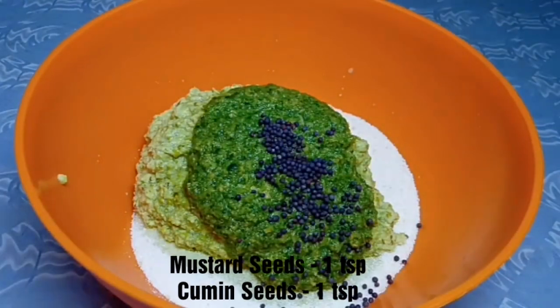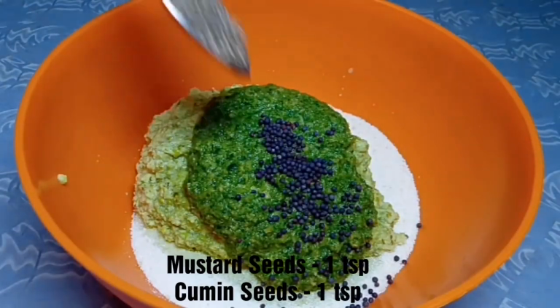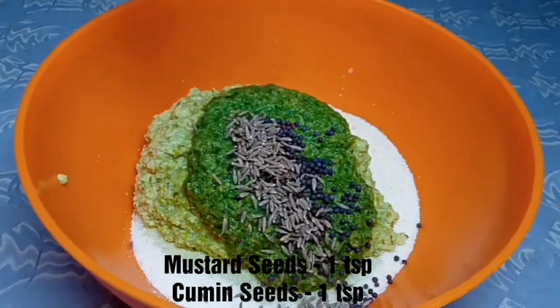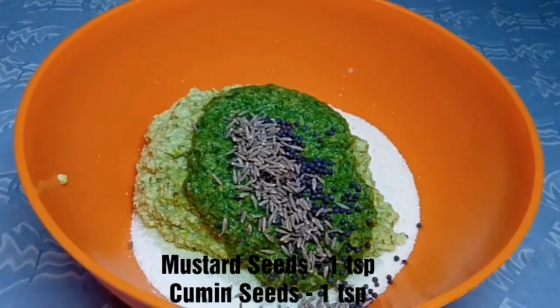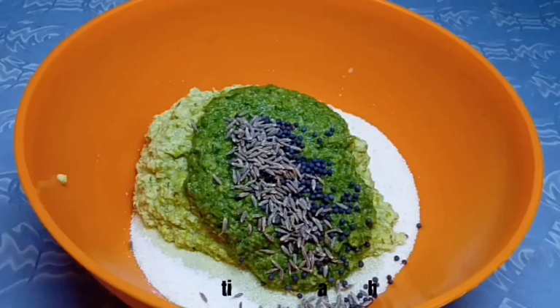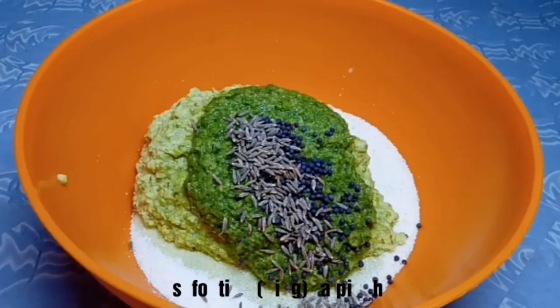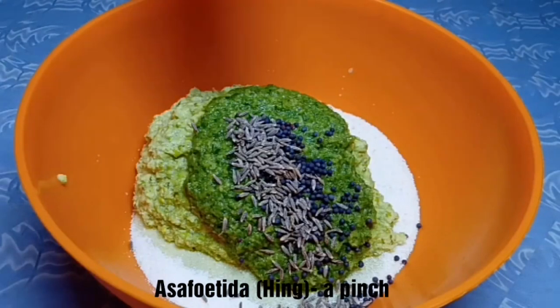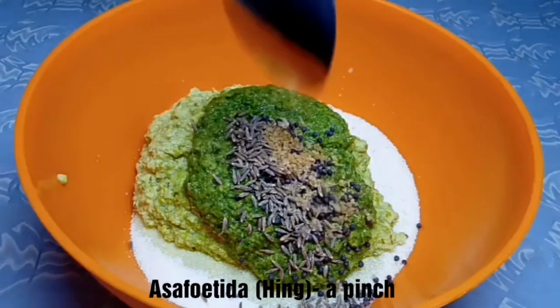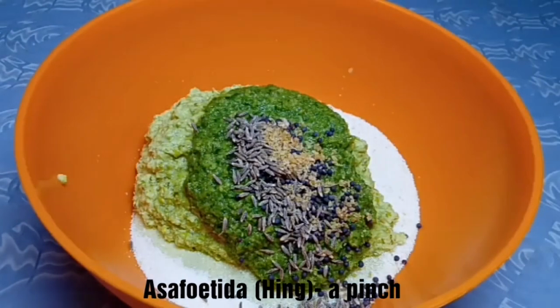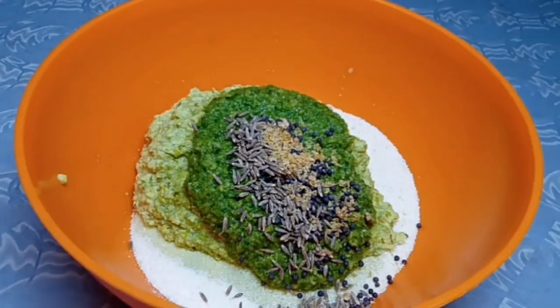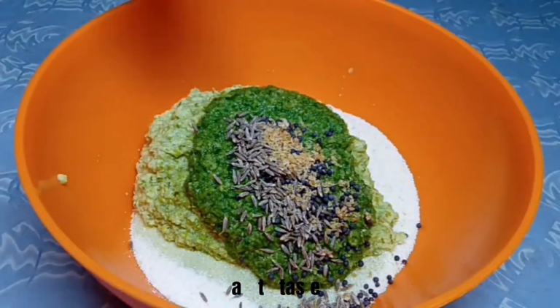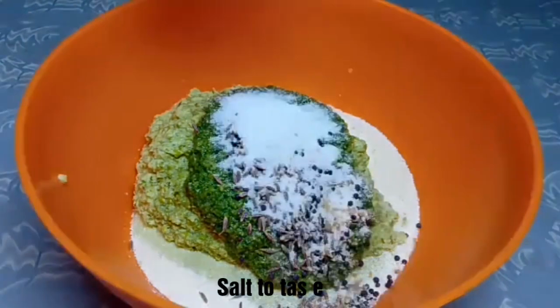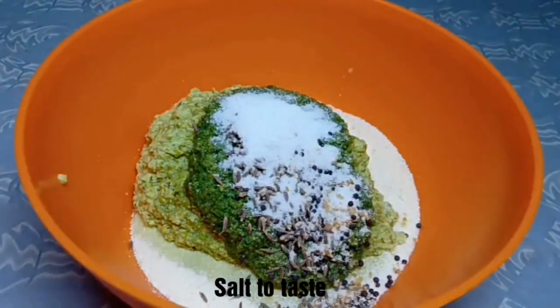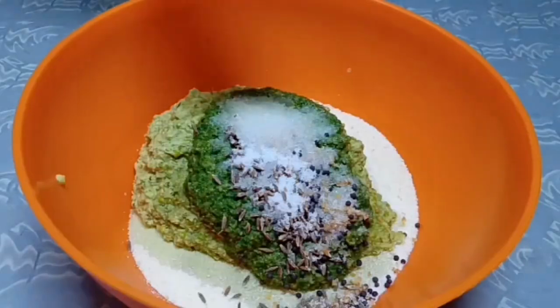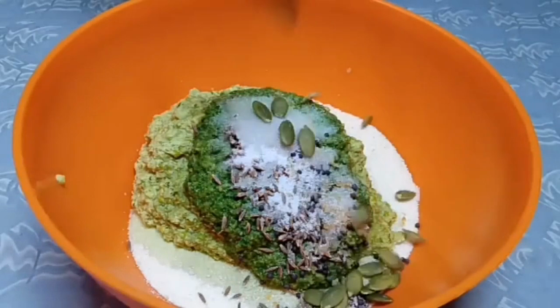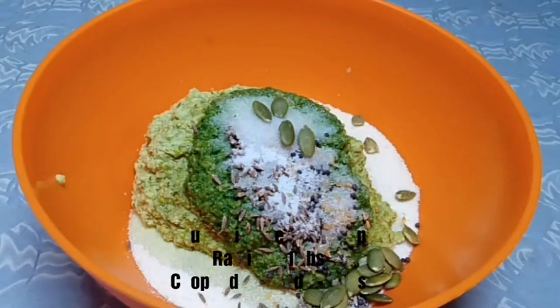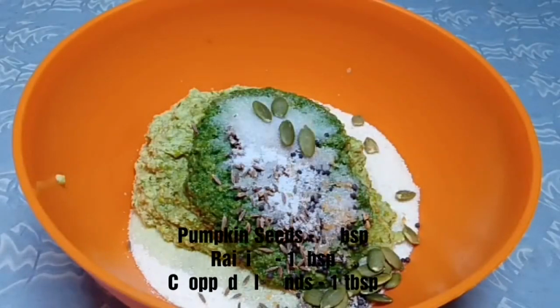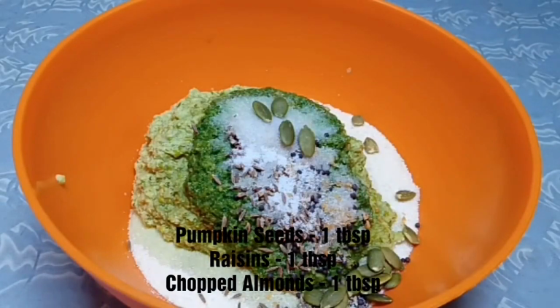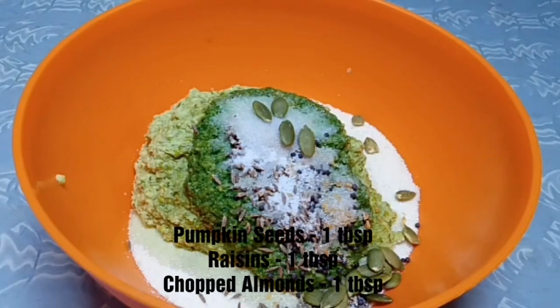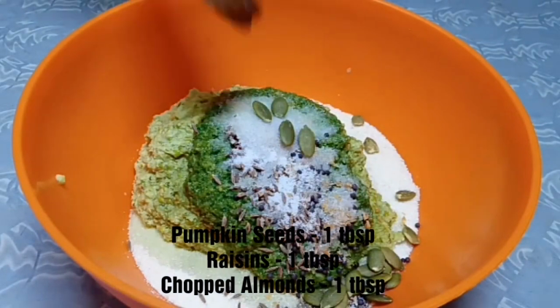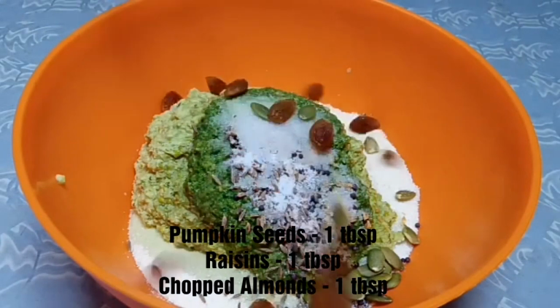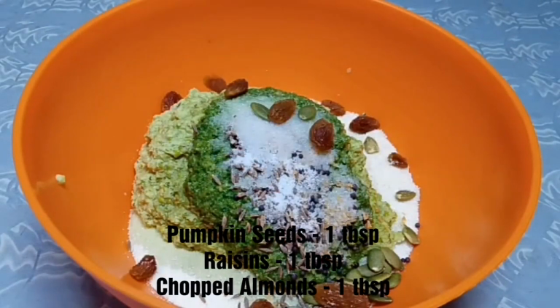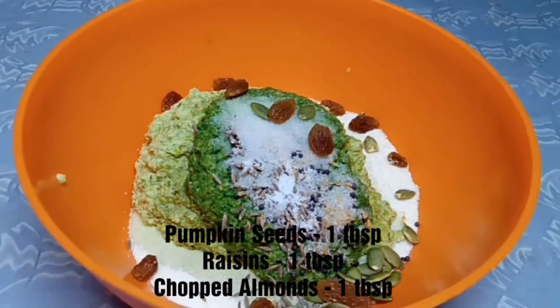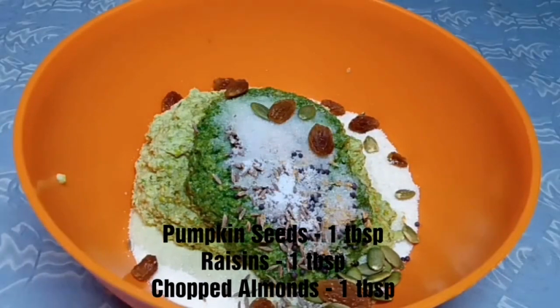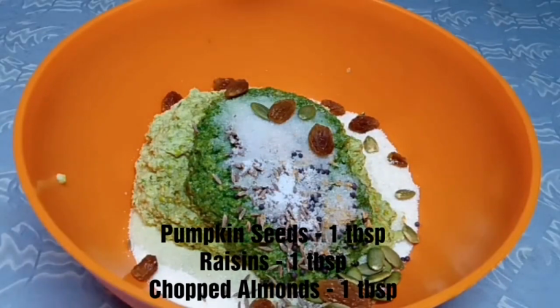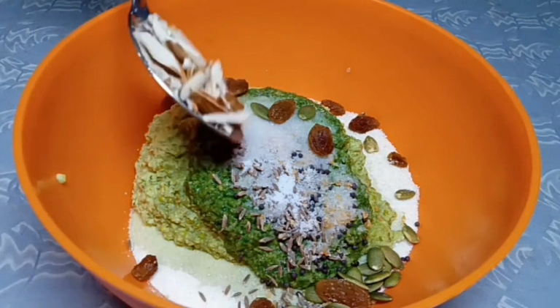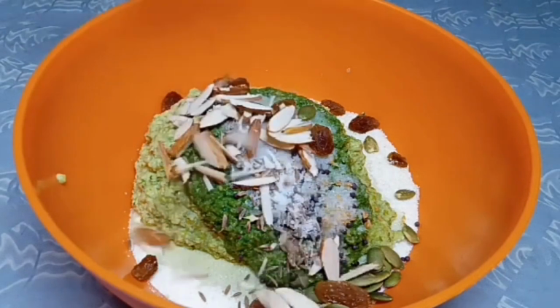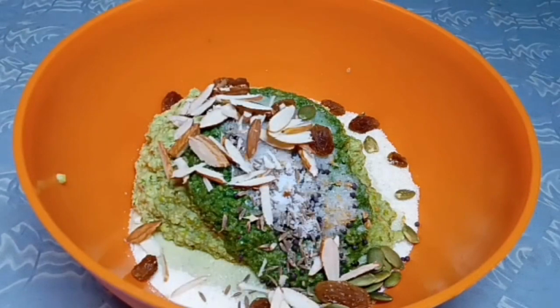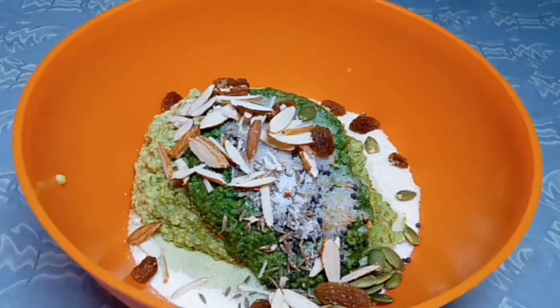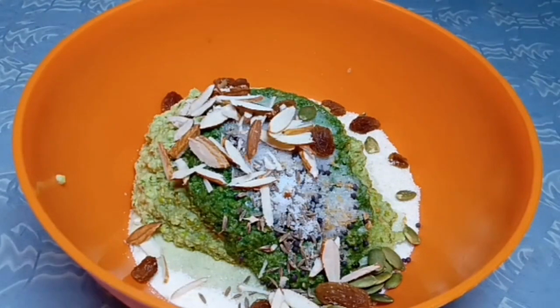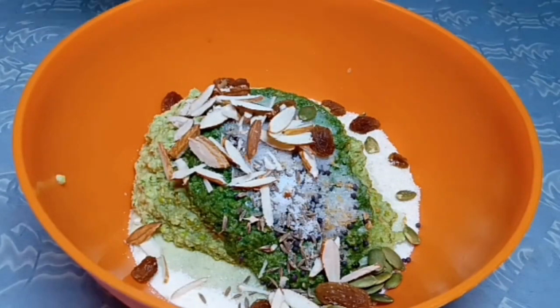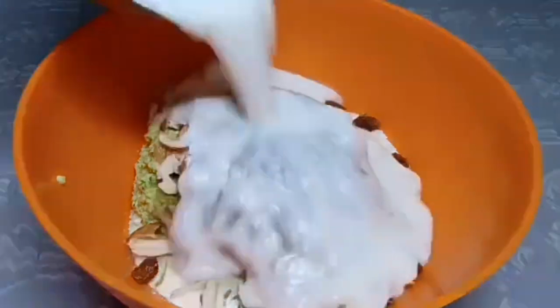Add mustard seeds, cumin seeds, asafoetida — a pinch of hing — and salt to taste. Add pumpkin seeds, raisins, and chopped almonds. If you want, you can also add roasted peanuts.